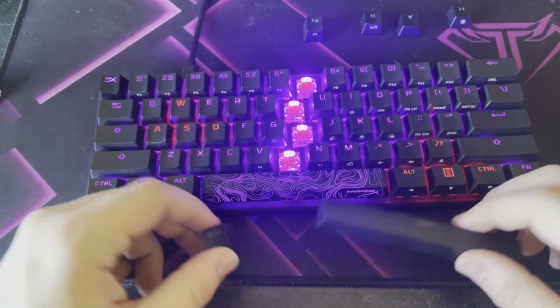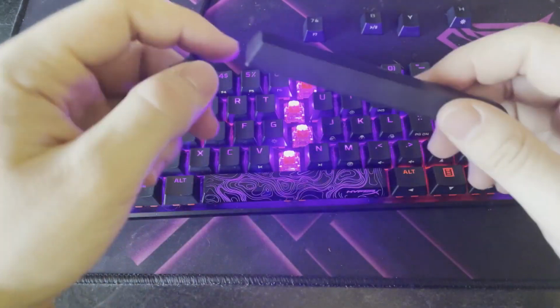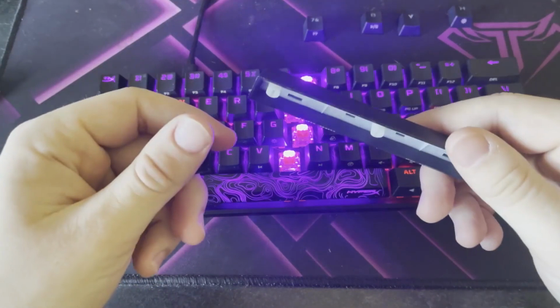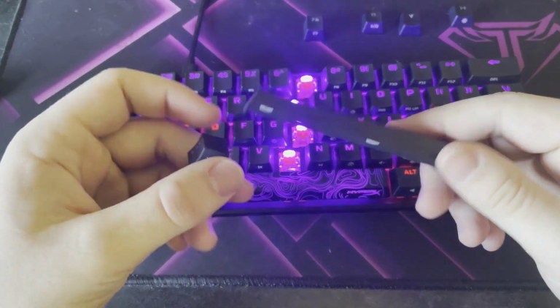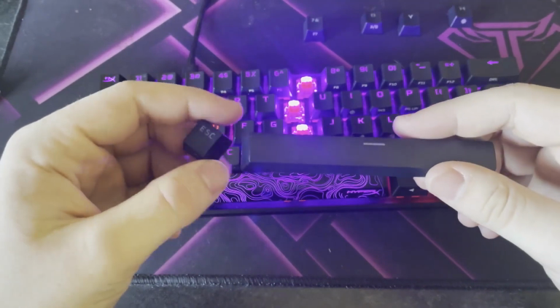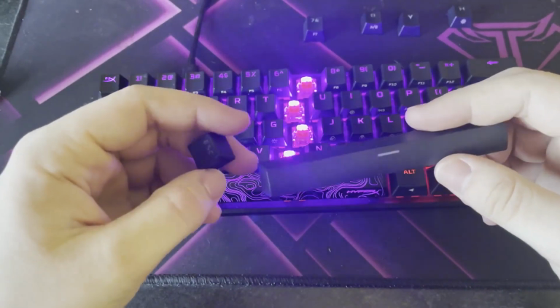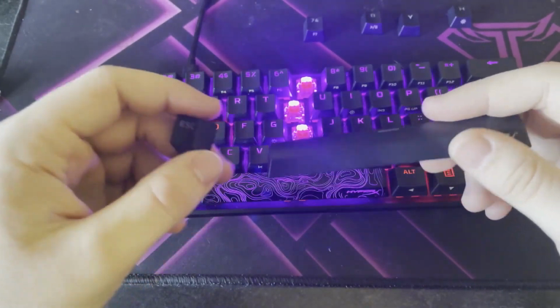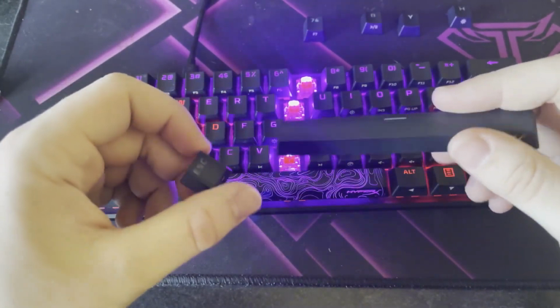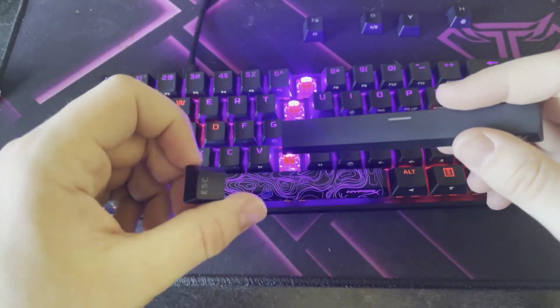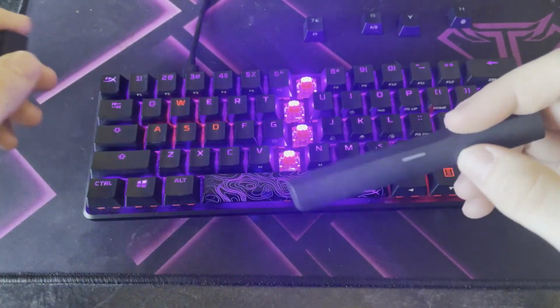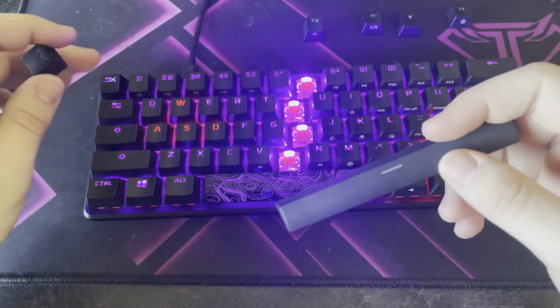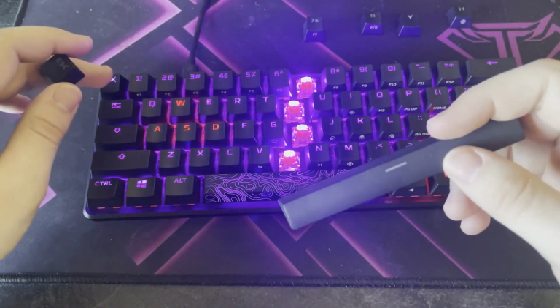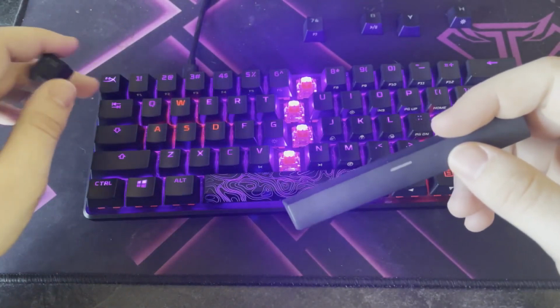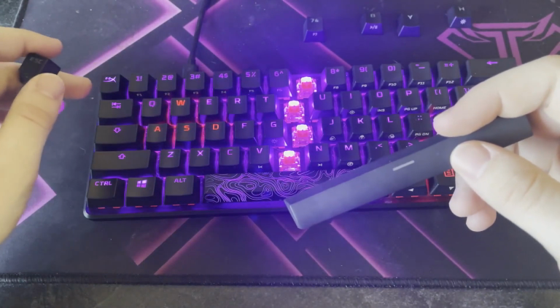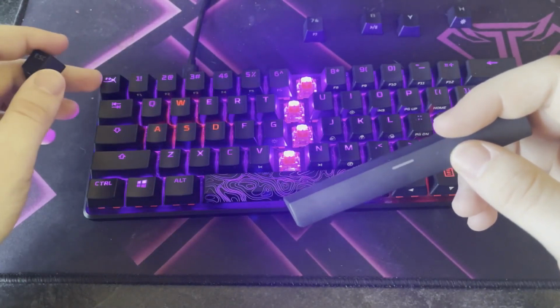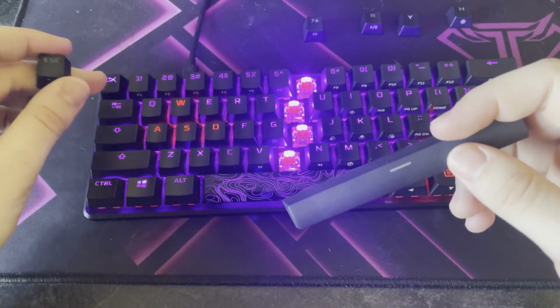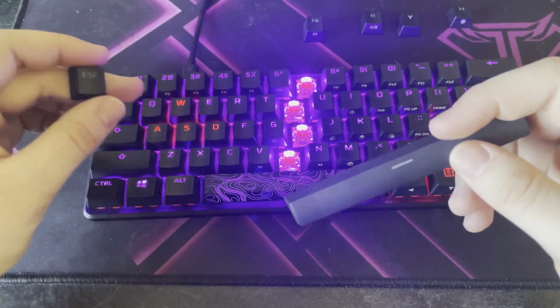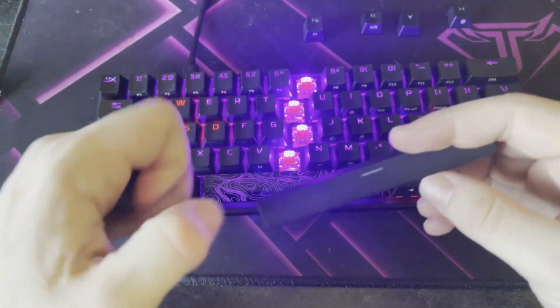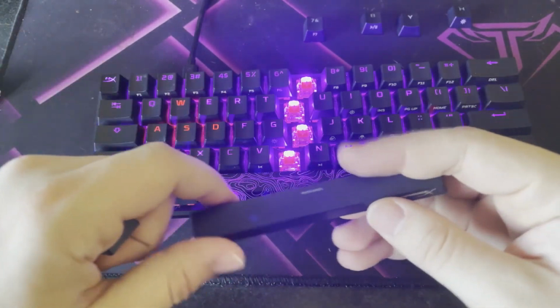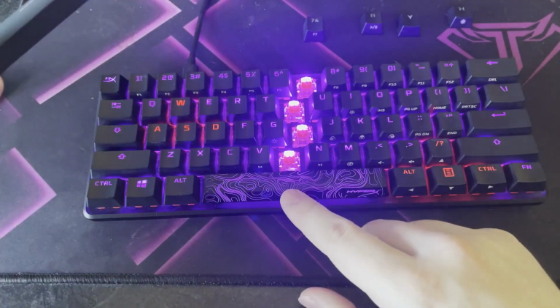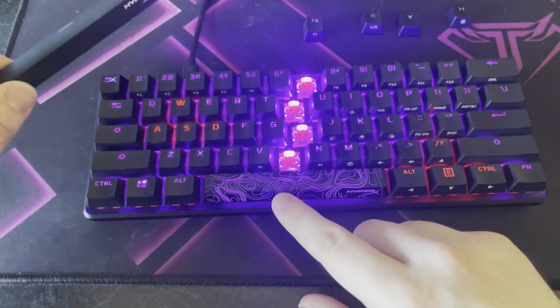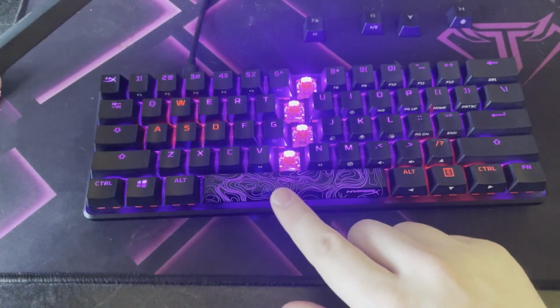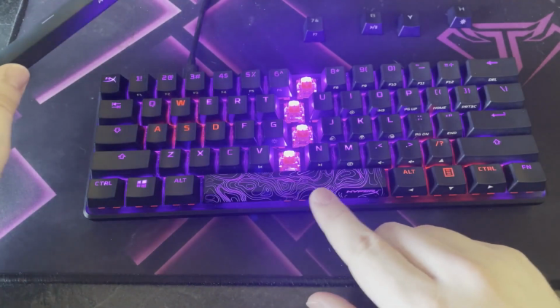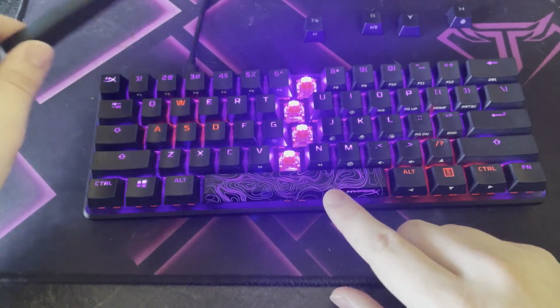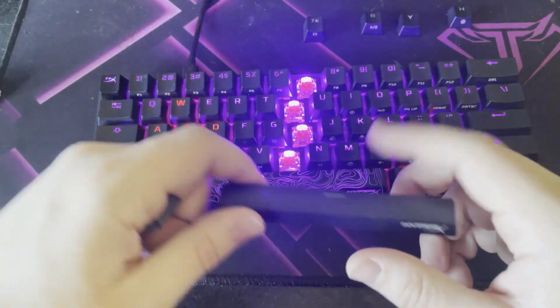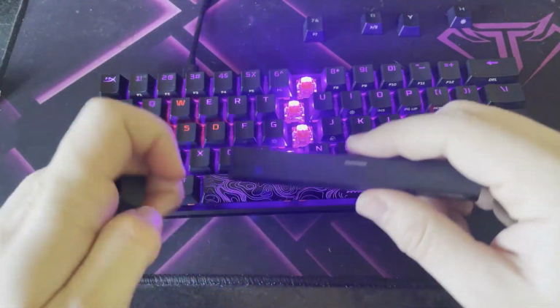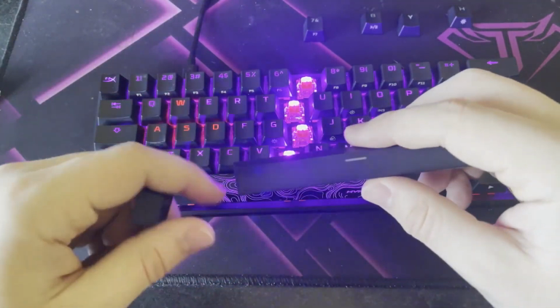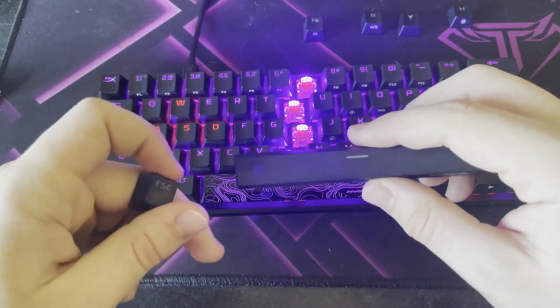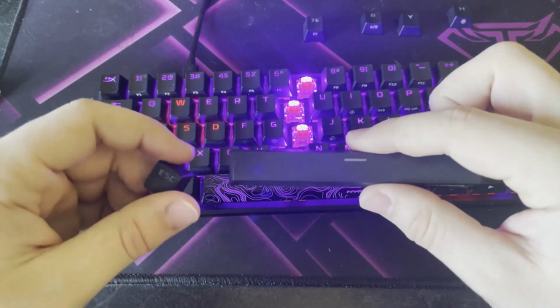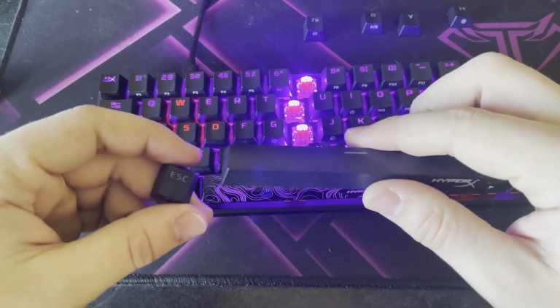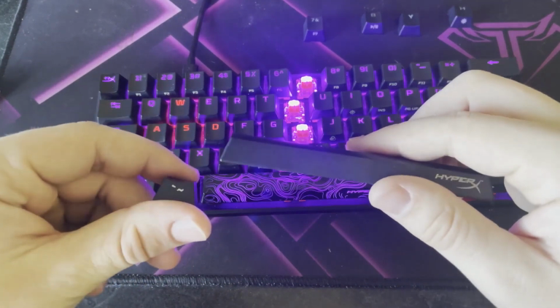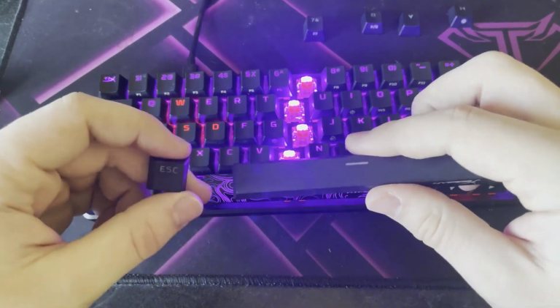With the keyboard it came with two additional replacement keycaps: one for the escape key, which is now just their logo, and one for the space bar, which has a nice little ripple design. I enjoyed them more than the originals, so I swapped them out.